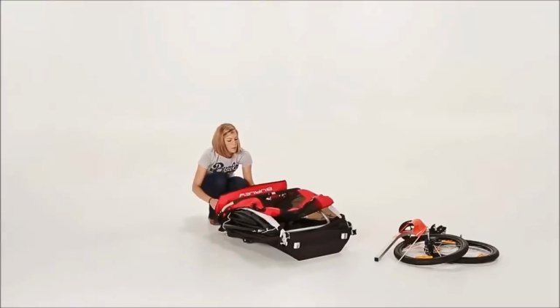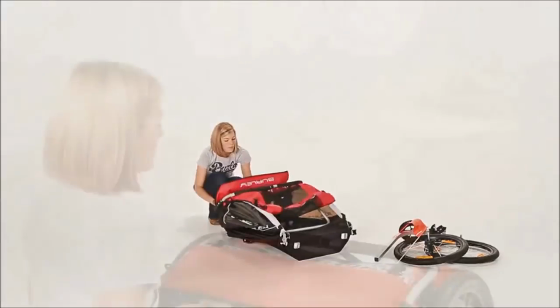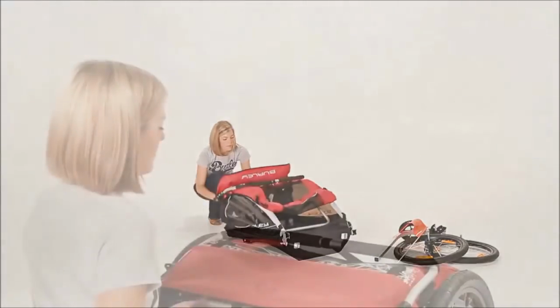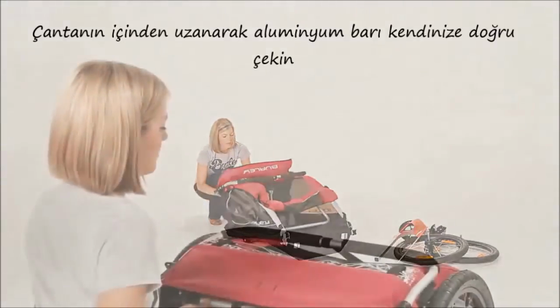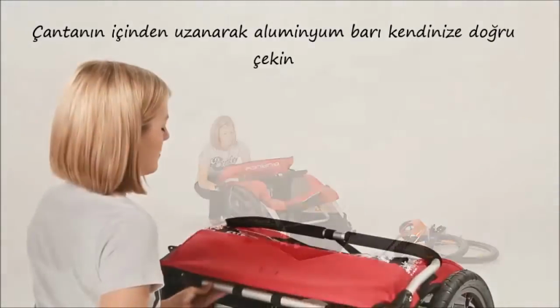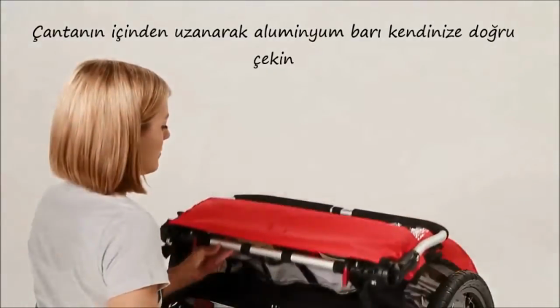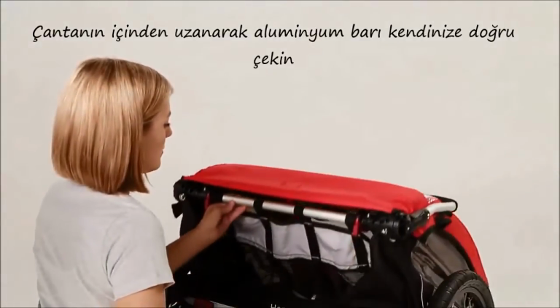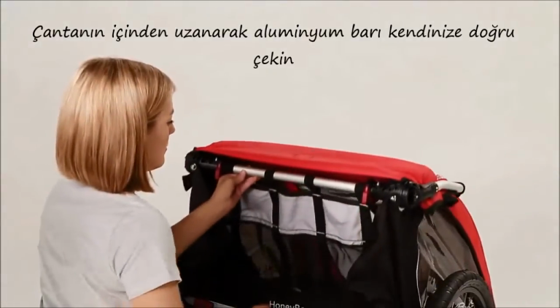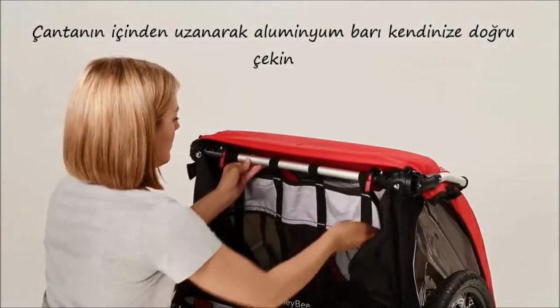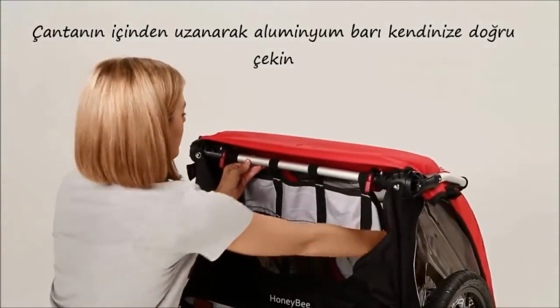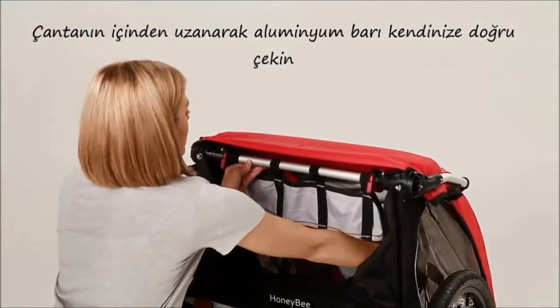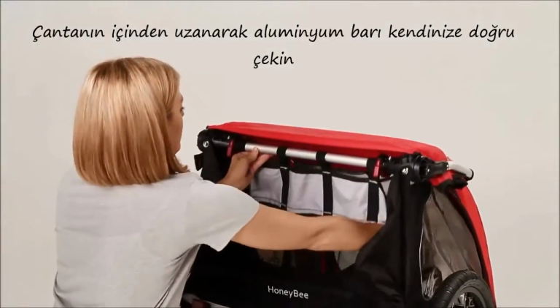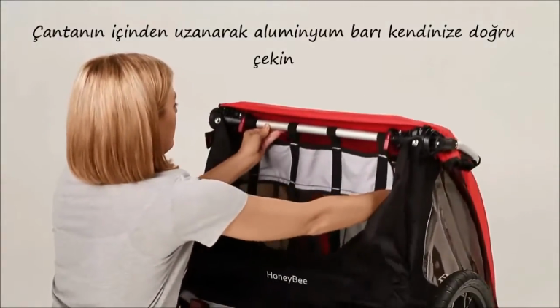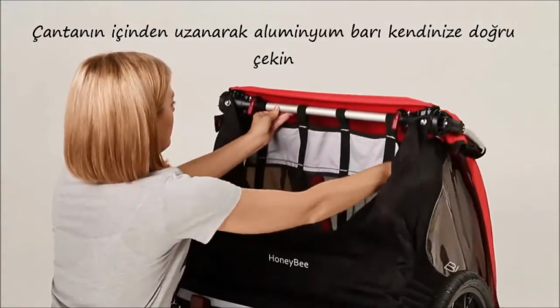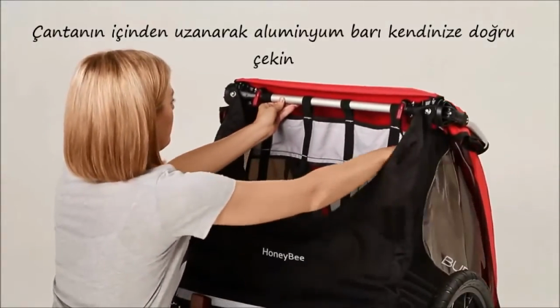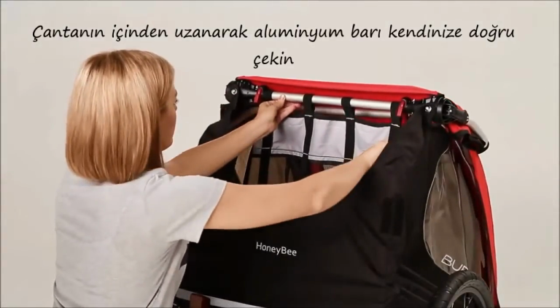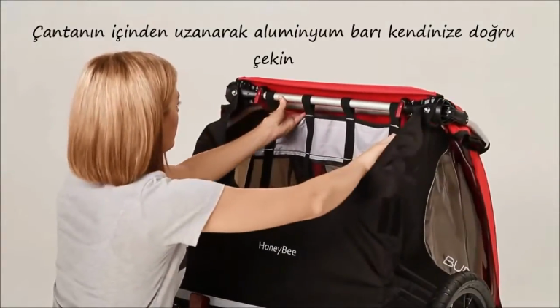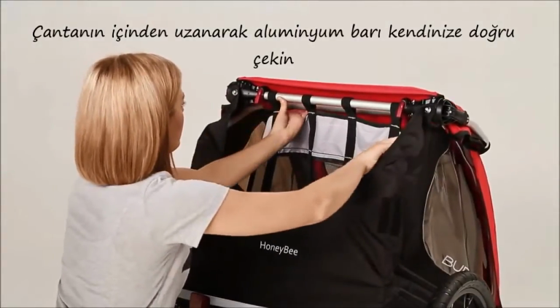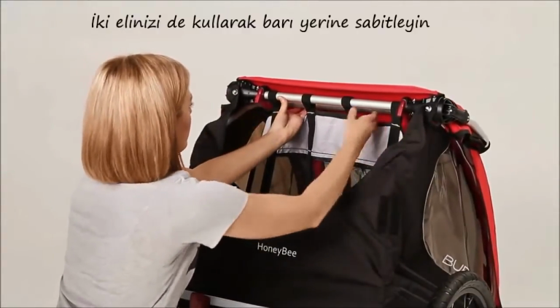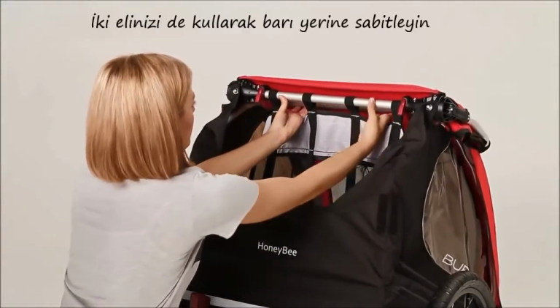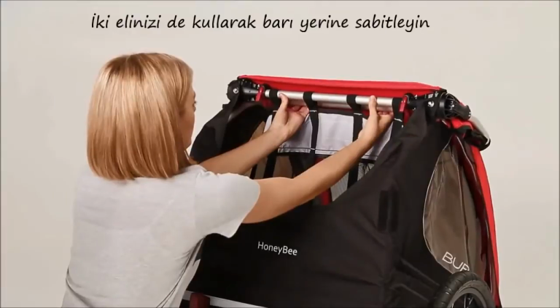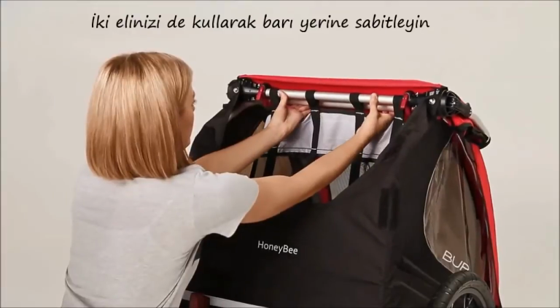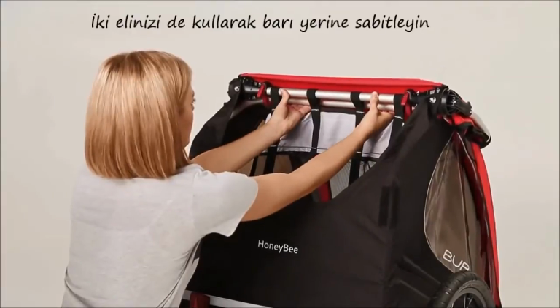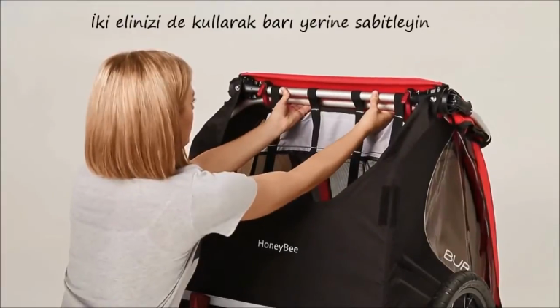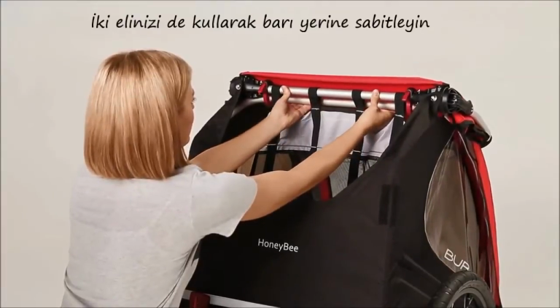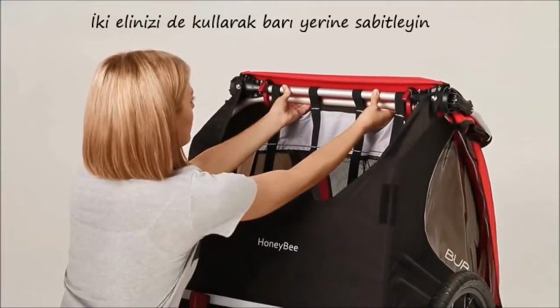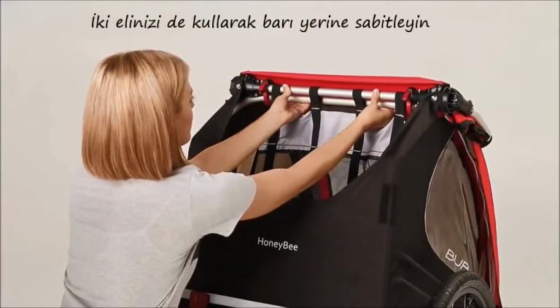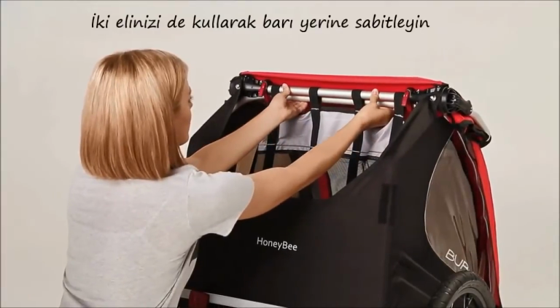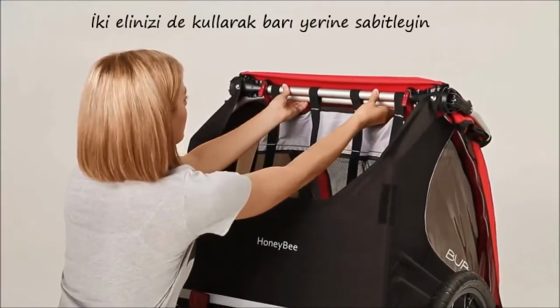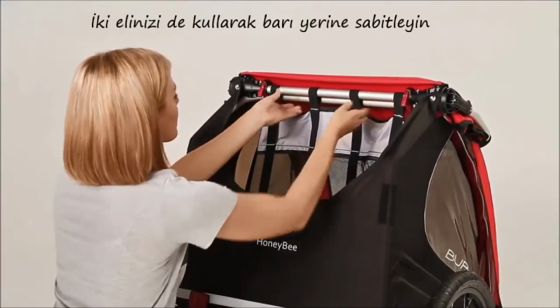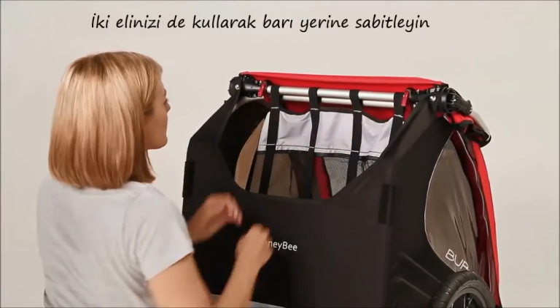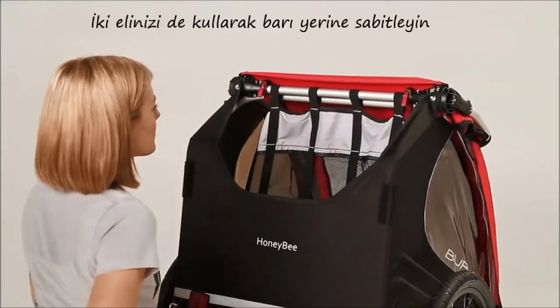Reach in through the back, grab the aluminum bar, and pull it towards you. Using both hands, firmly snap the bars into place.